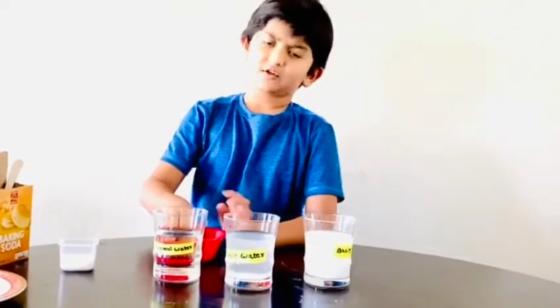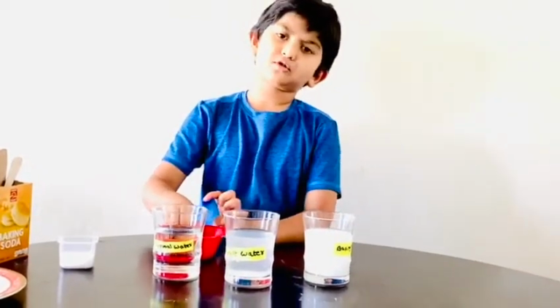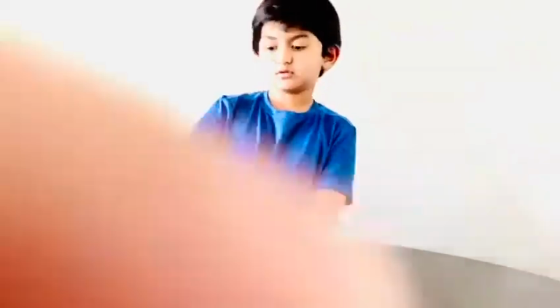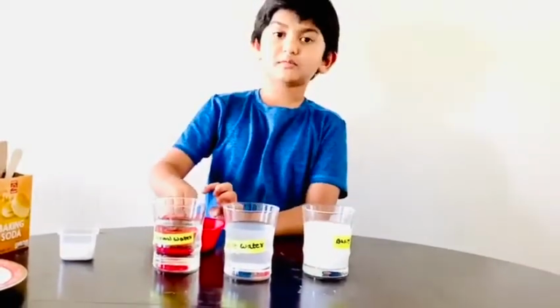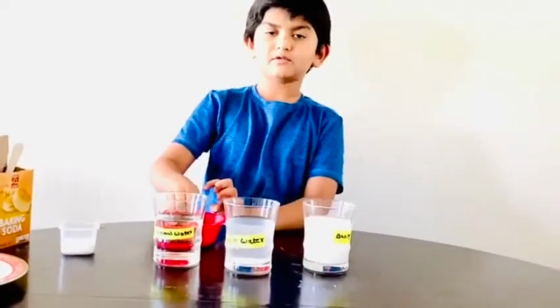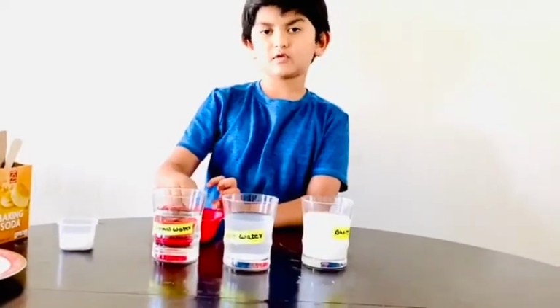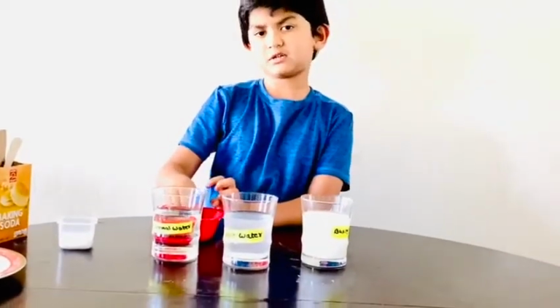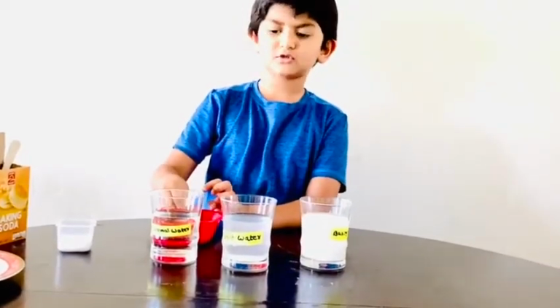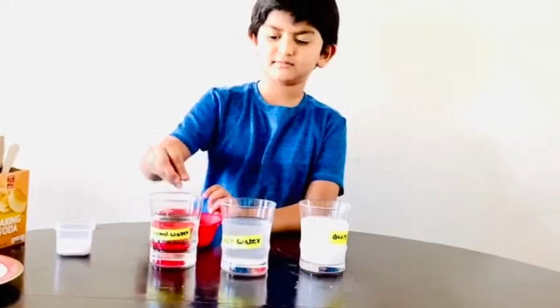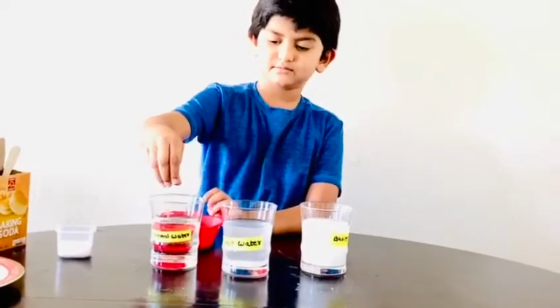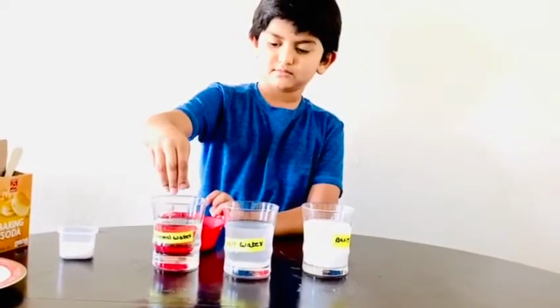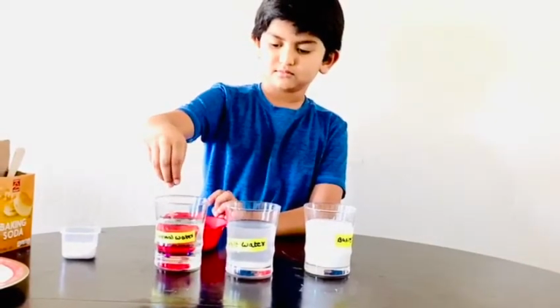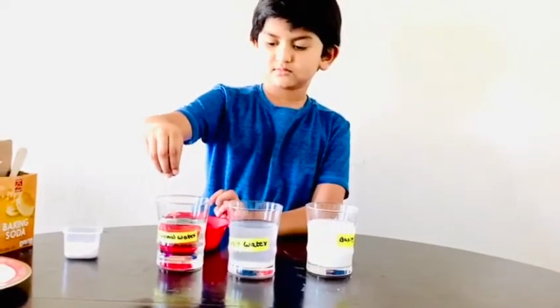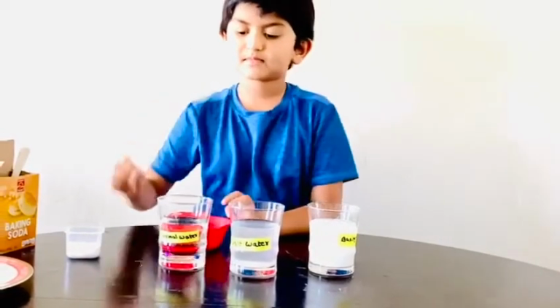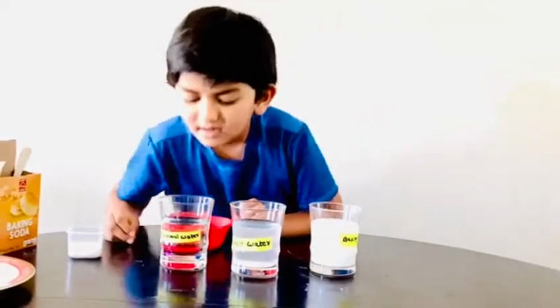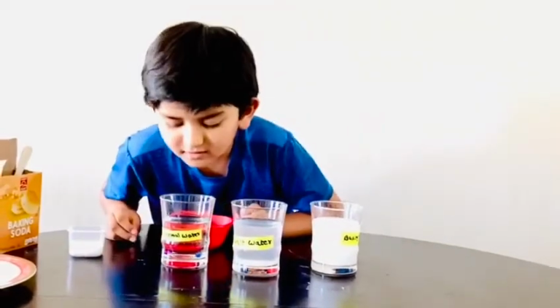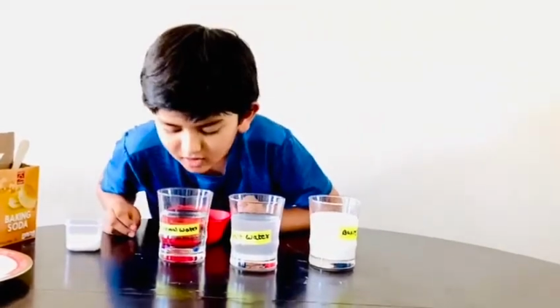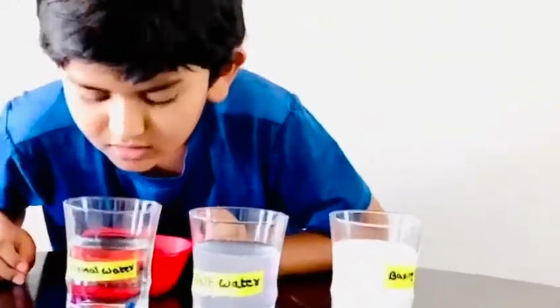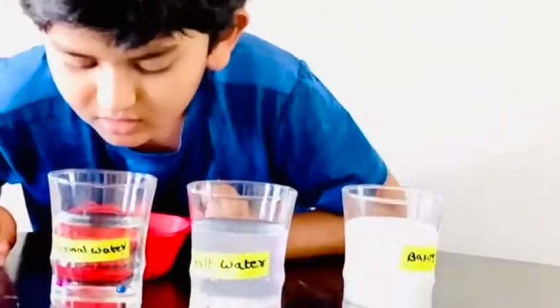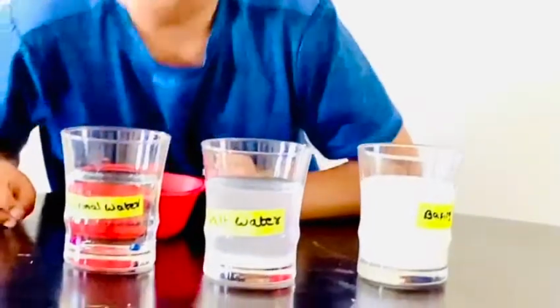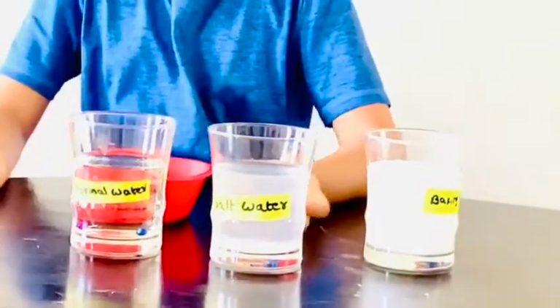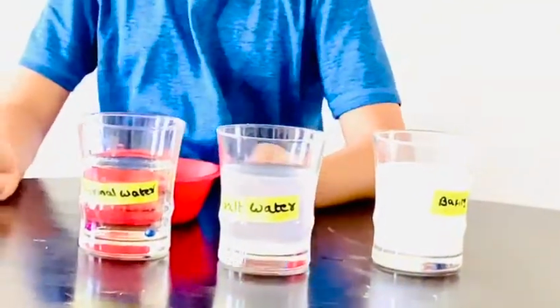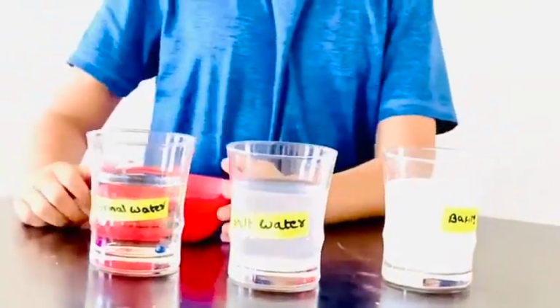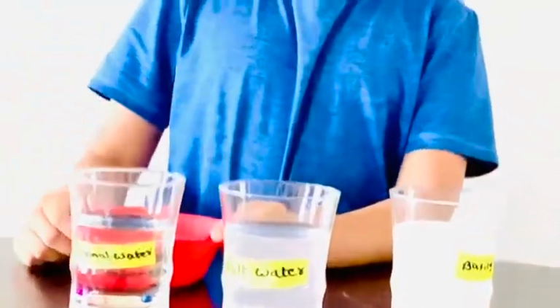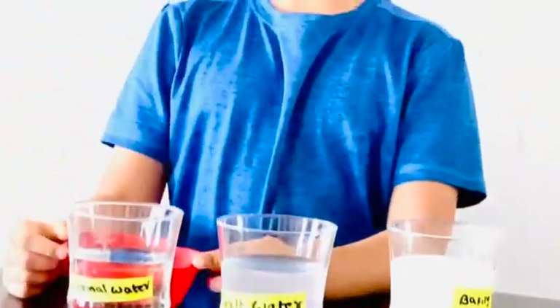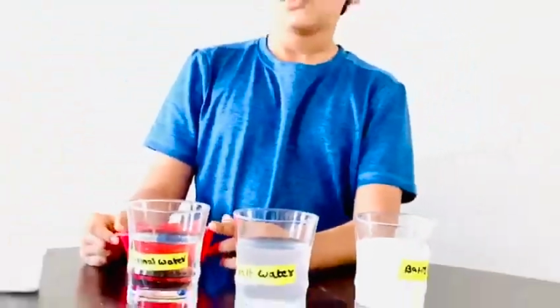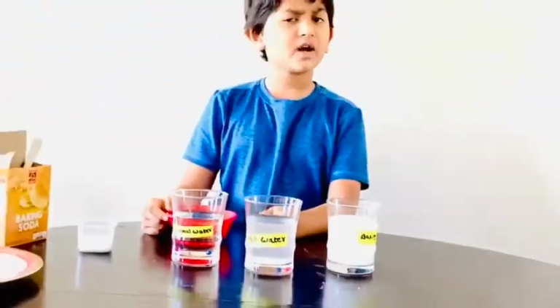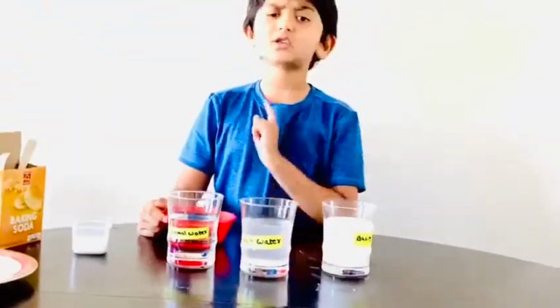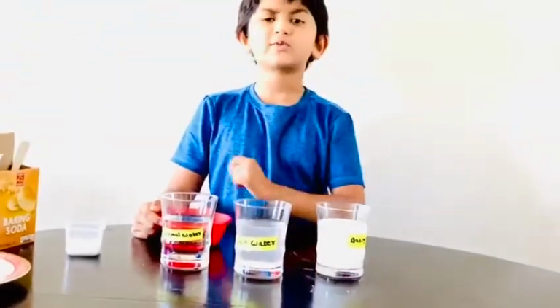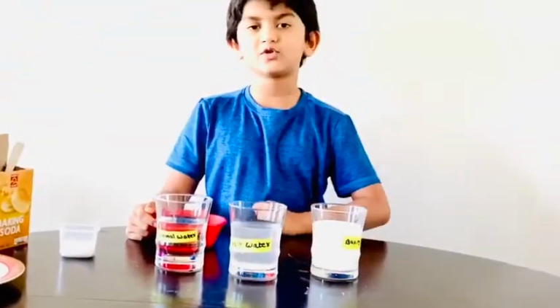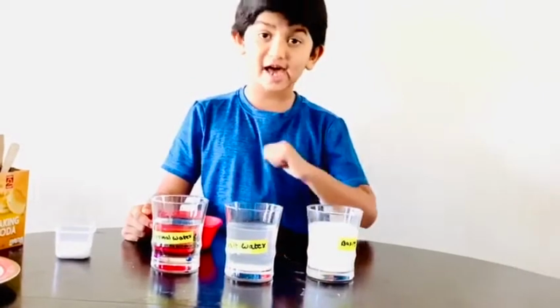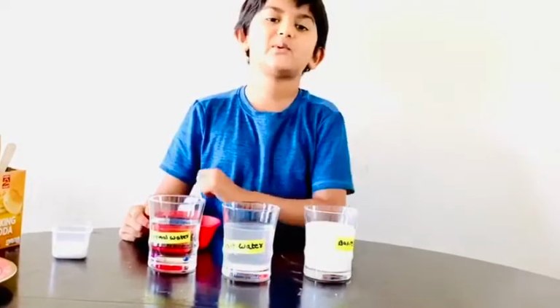It's a floater. In normal water, will it float or sink? It'll sink because people said normal water is light water. That's why.